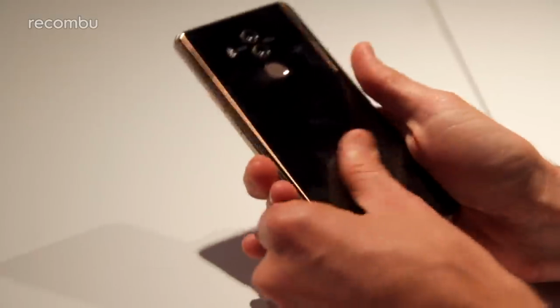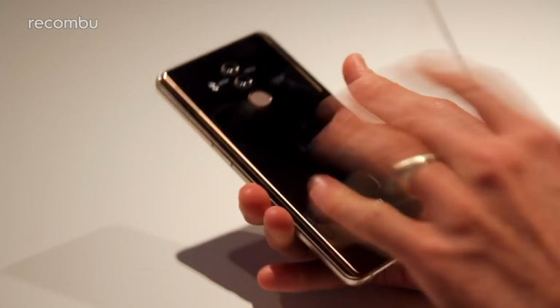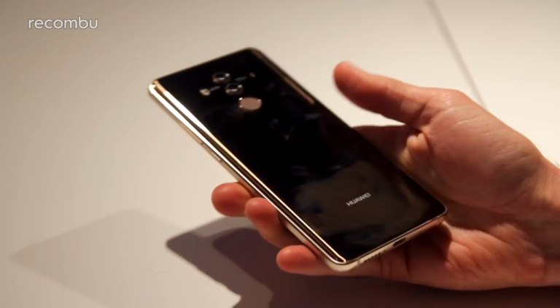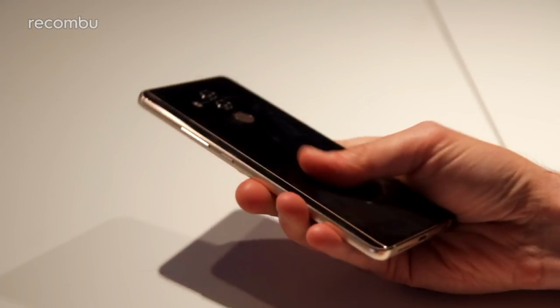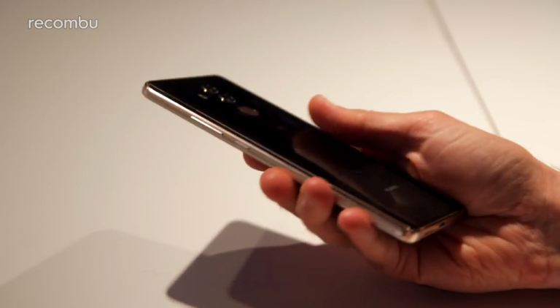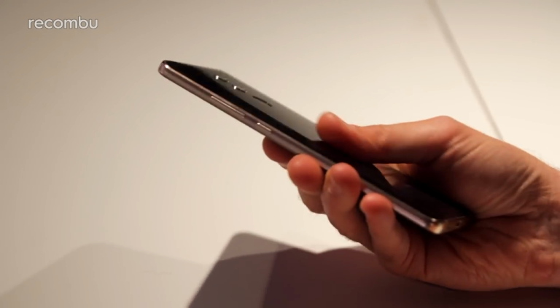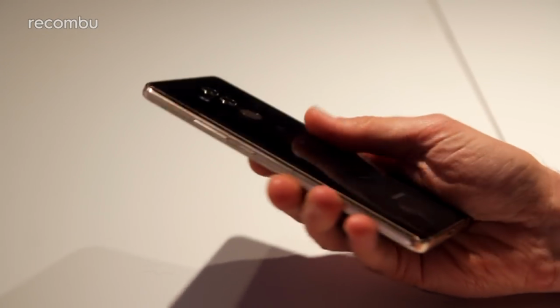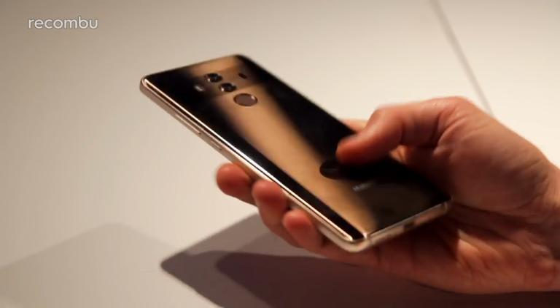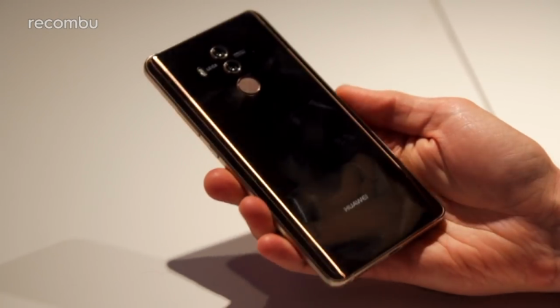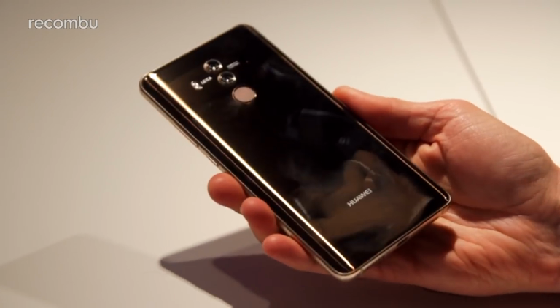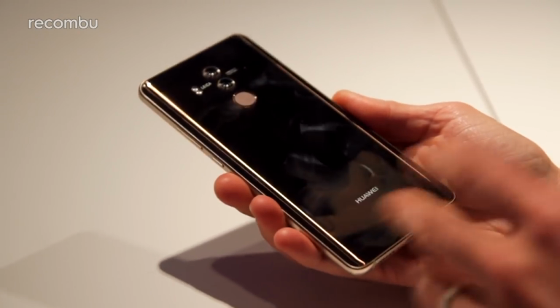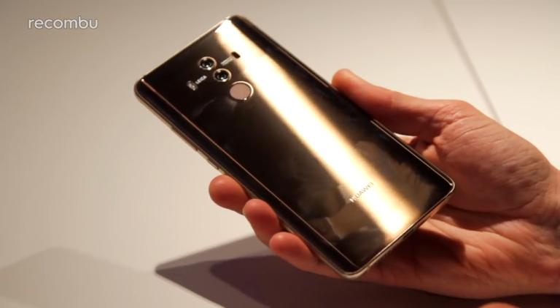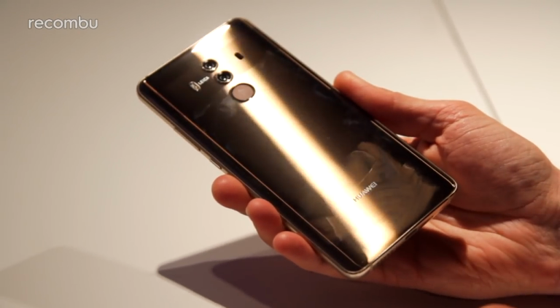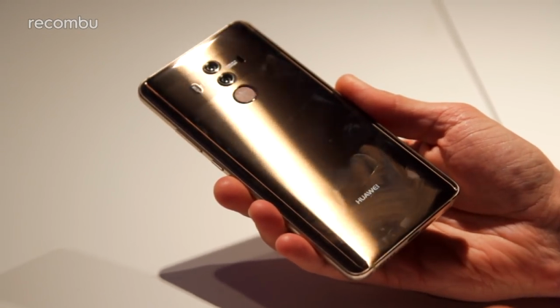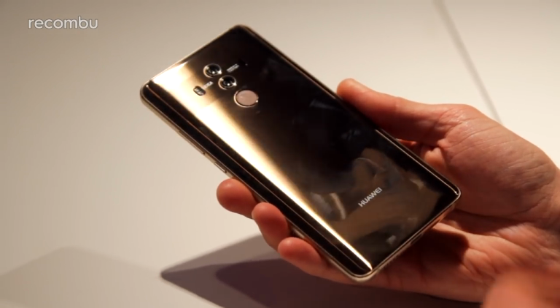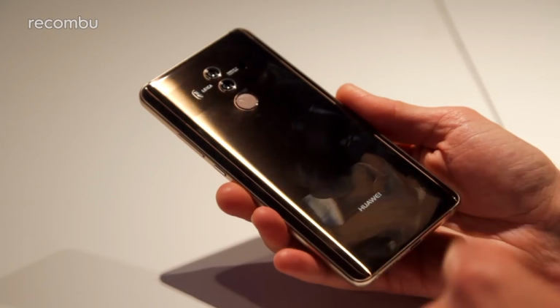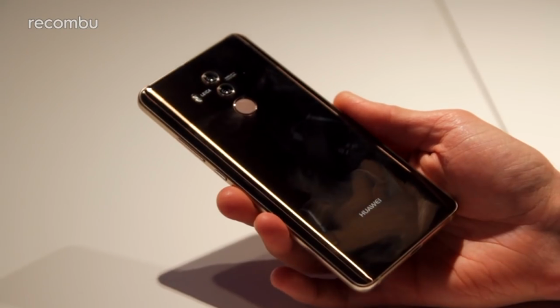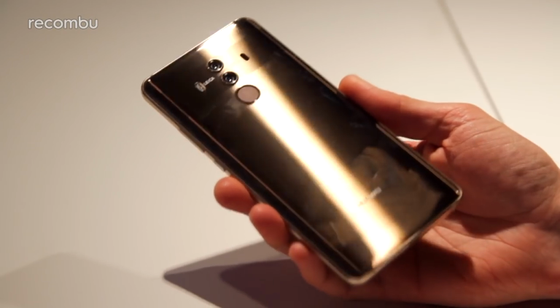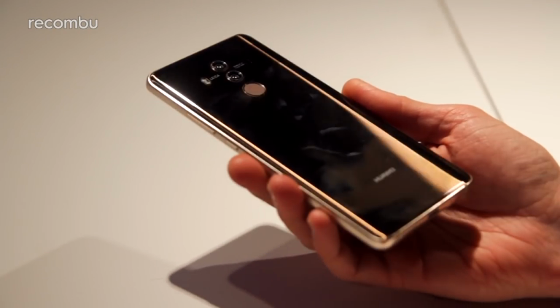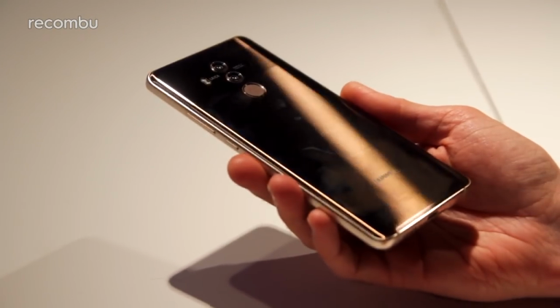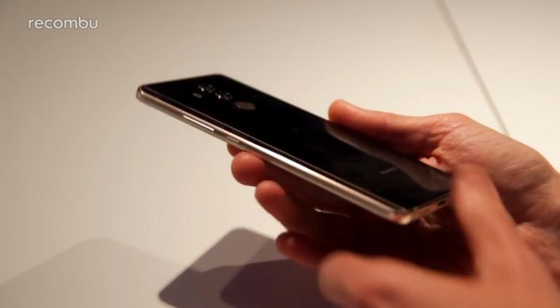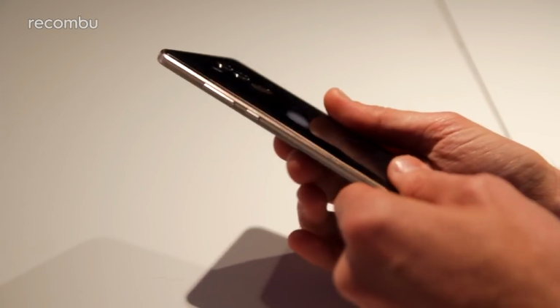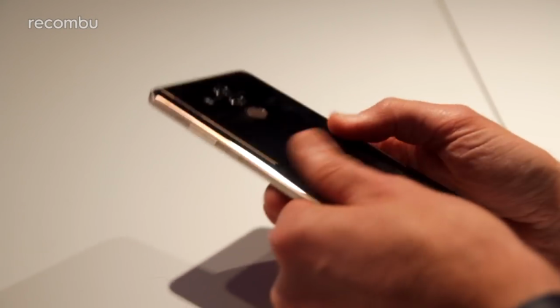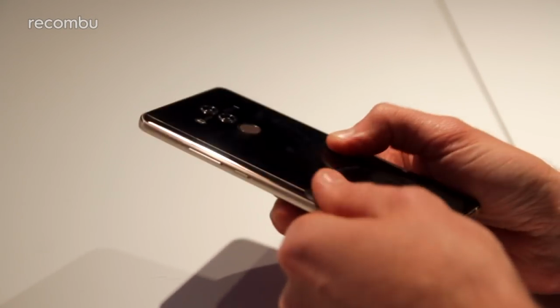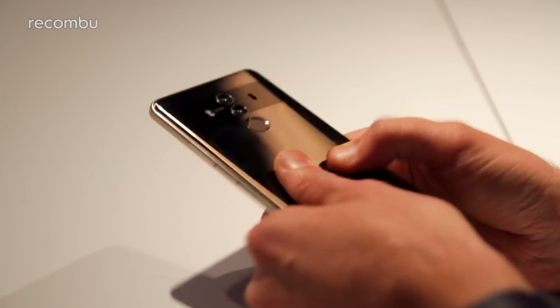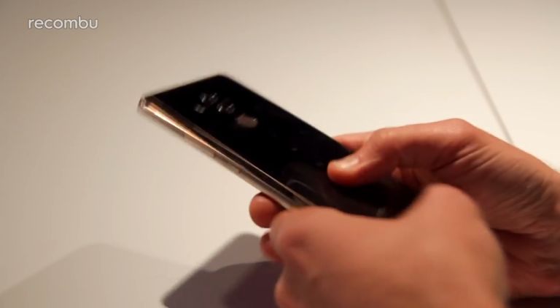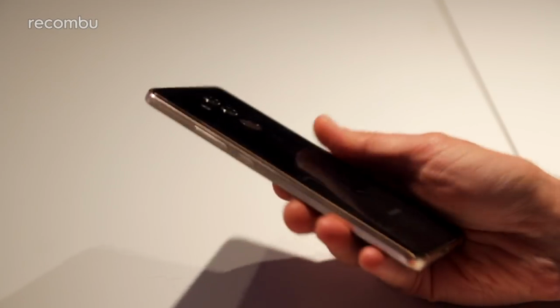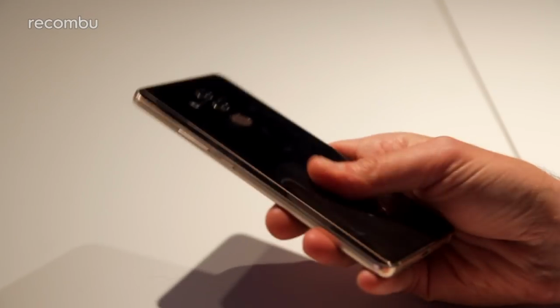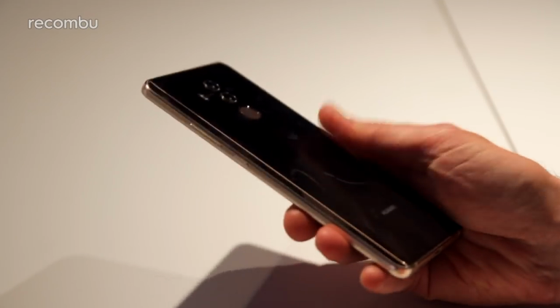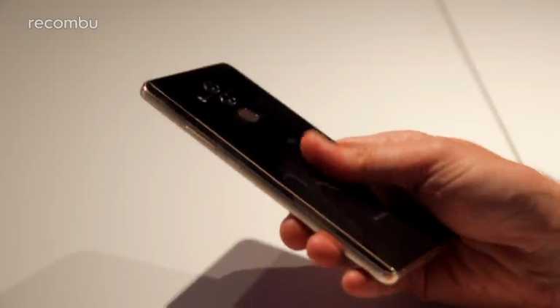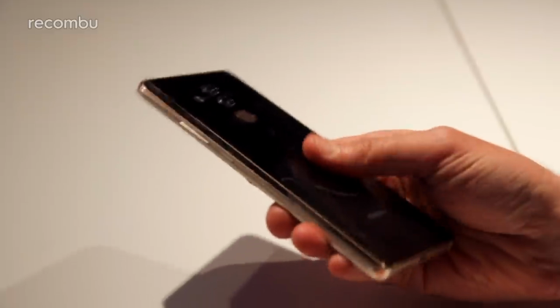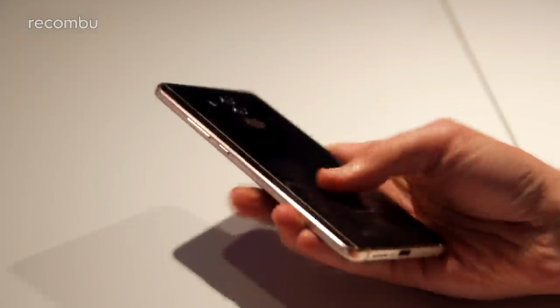The glass back is more of an aesthetics choice than anything else — it doesn't support wireless charging unlike the iPhone 8 and iPhone 8 Plus — but it definitely looks very snazzy, as long as you carry a cleaning cloth with you, as it's a bit smudgy under the lights.